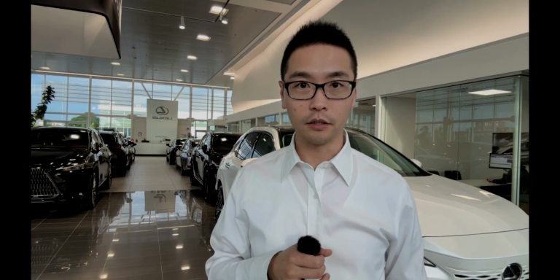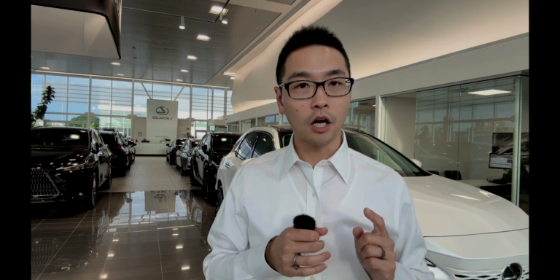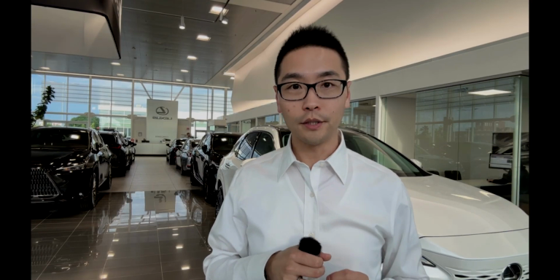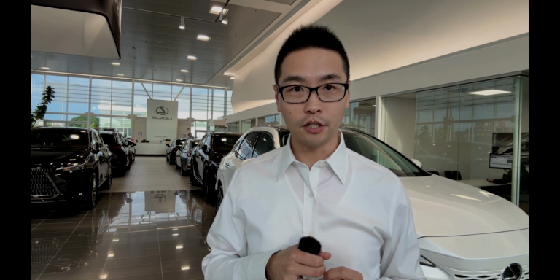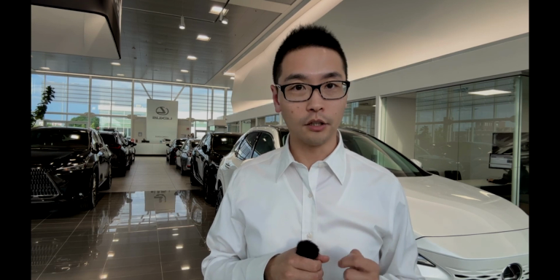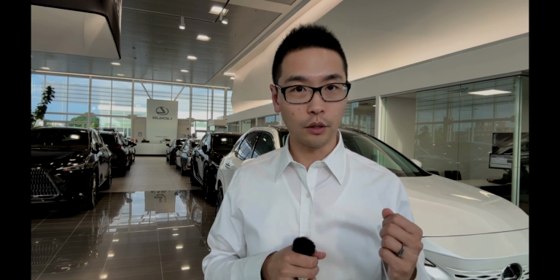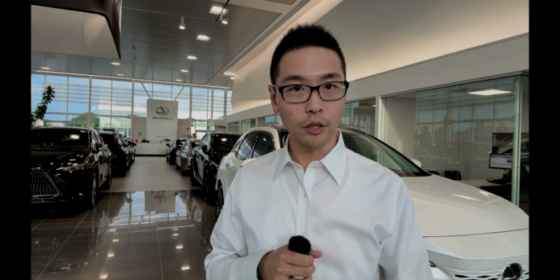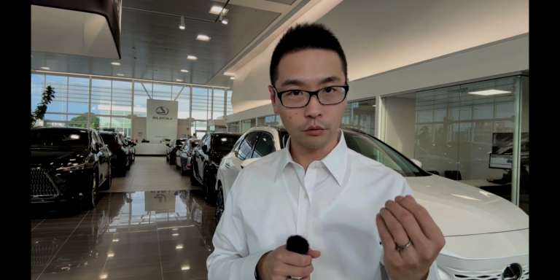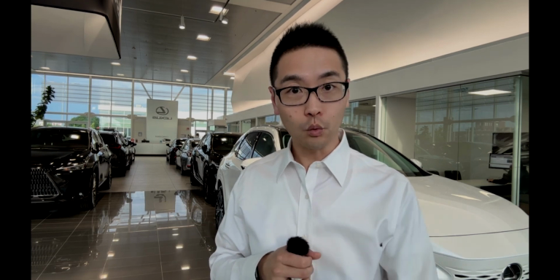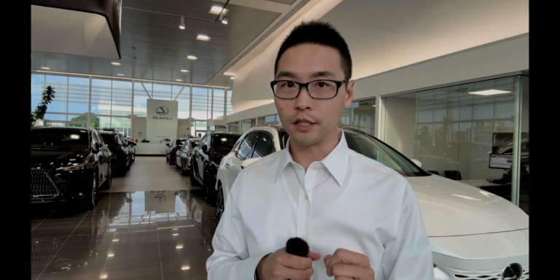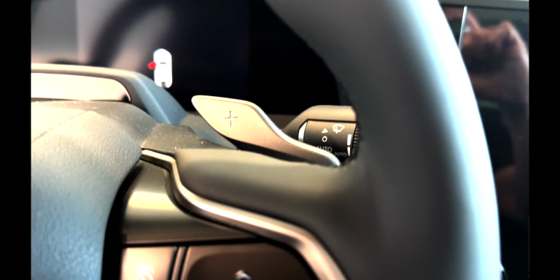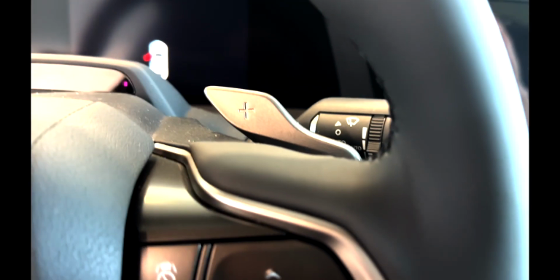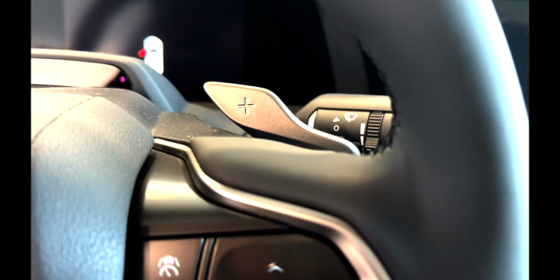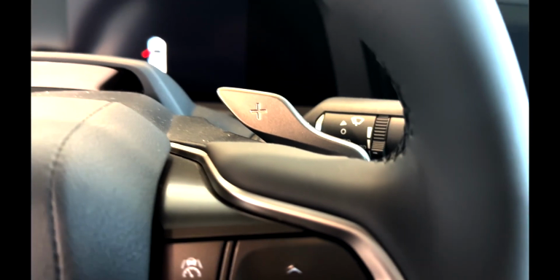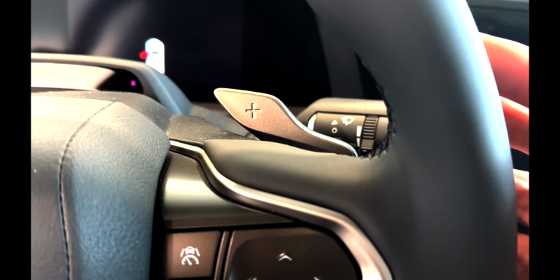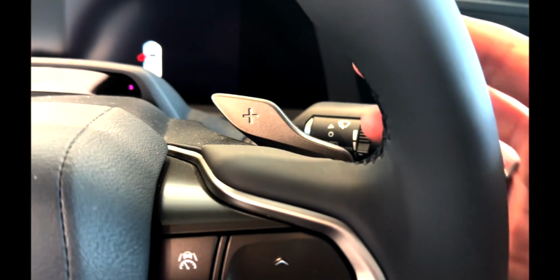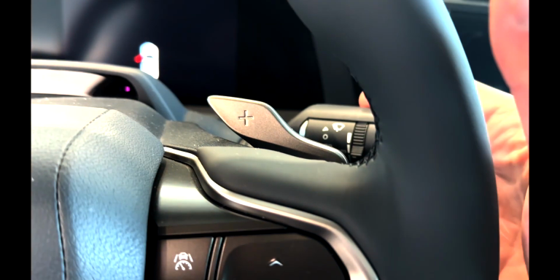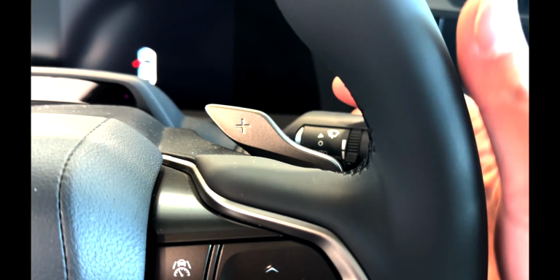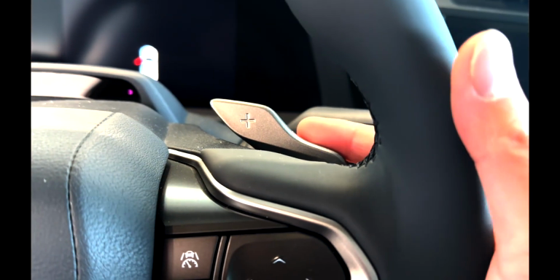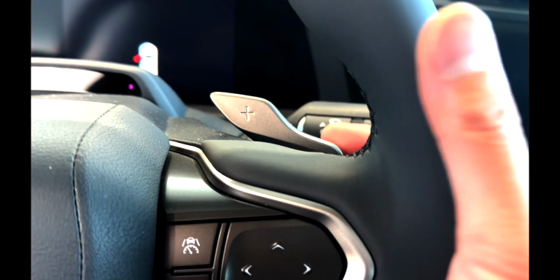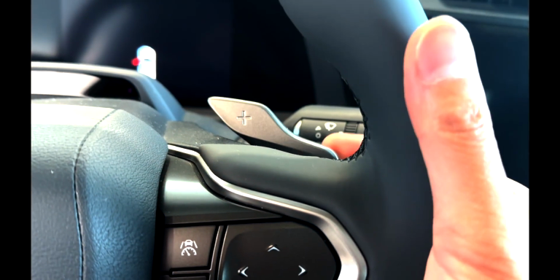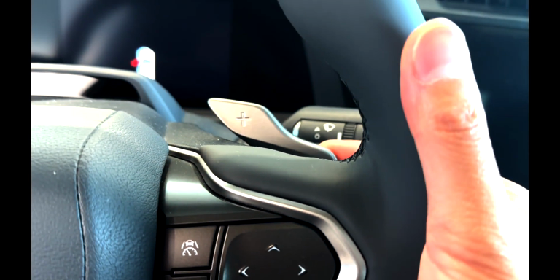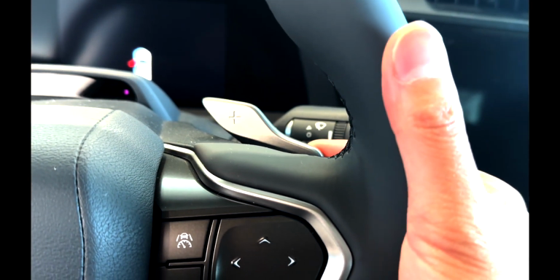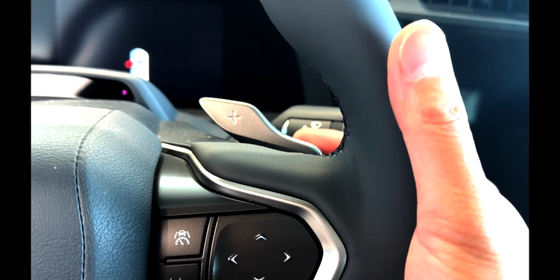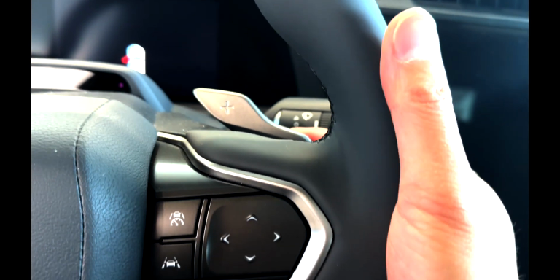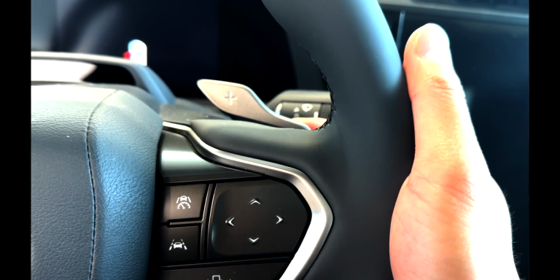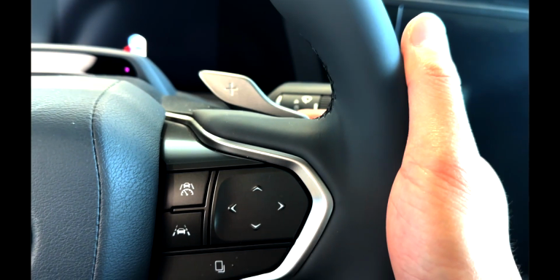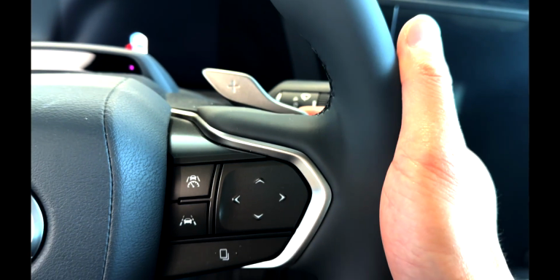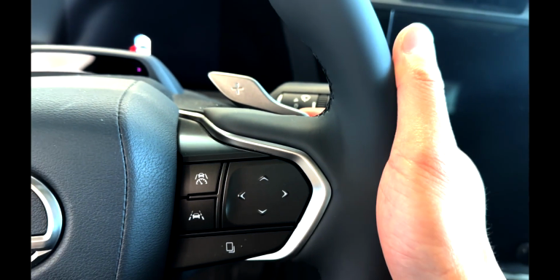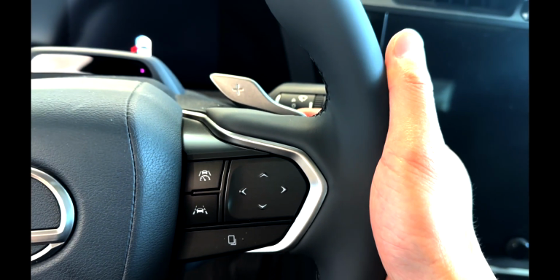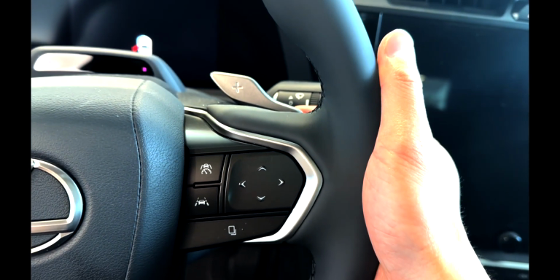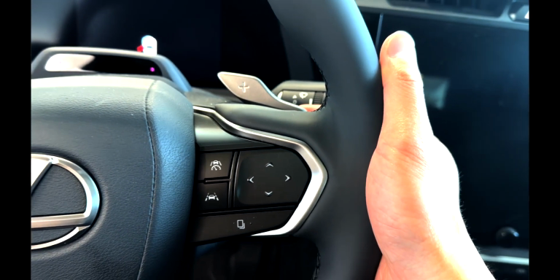Engineers of the Lexus RZ created four adjustable levels of braking force control, so you could have different driving experiences. The shifter with the plus sign behind the steering wheel reduces braking force,